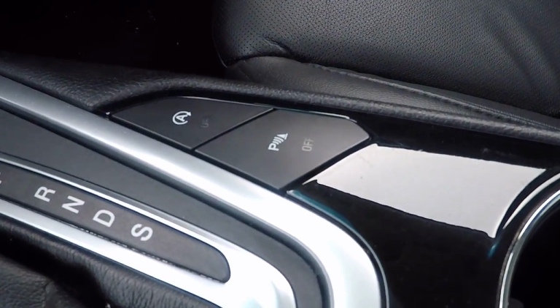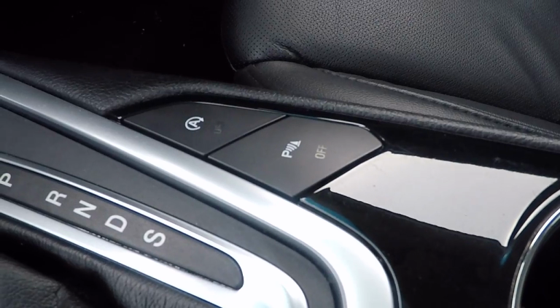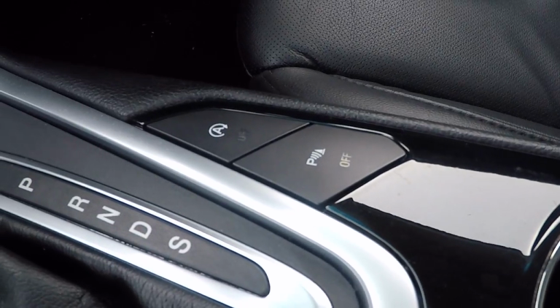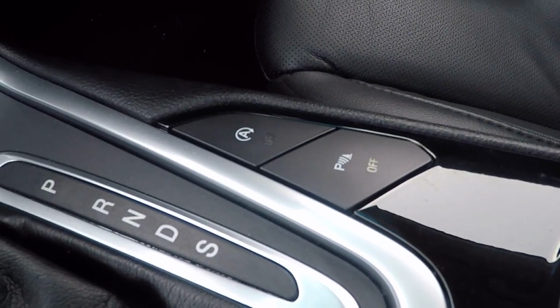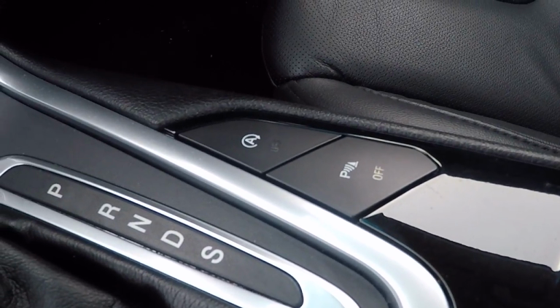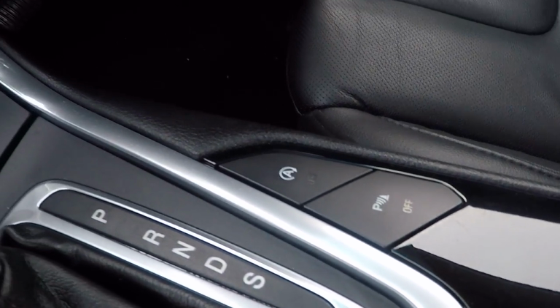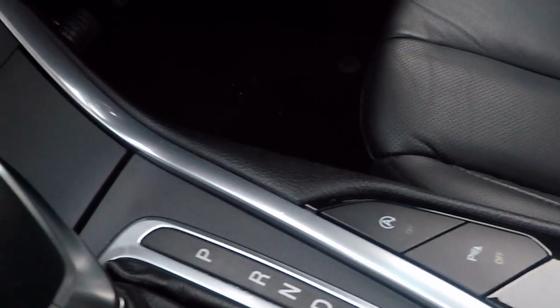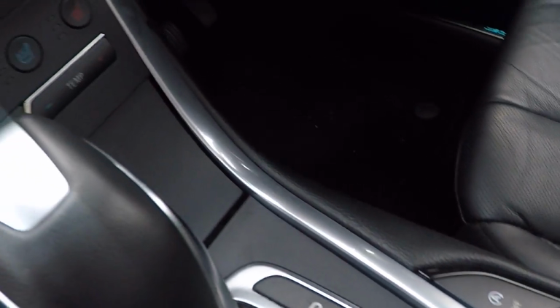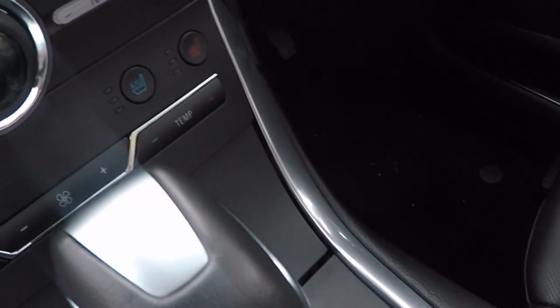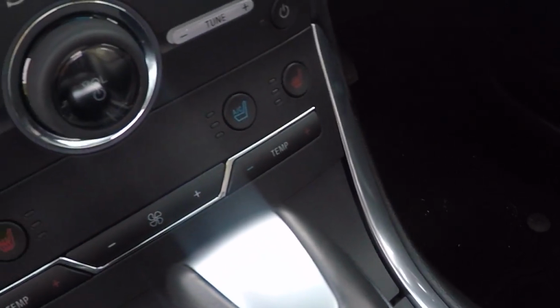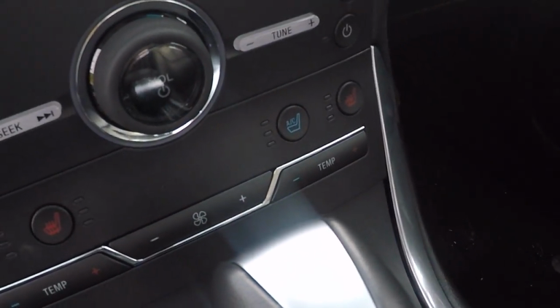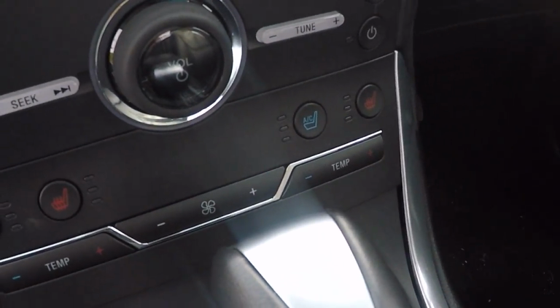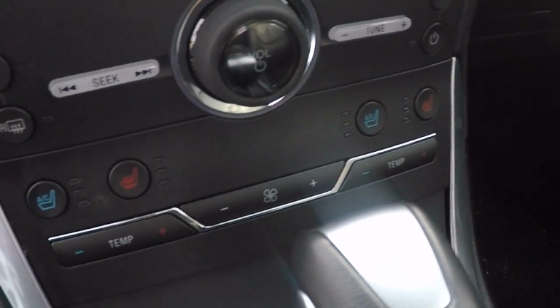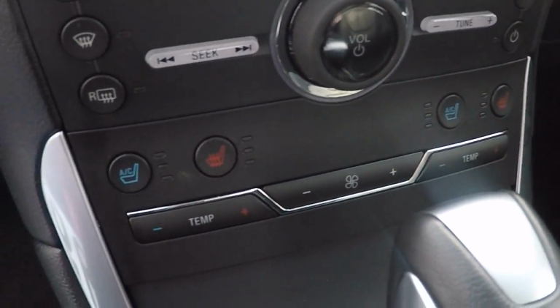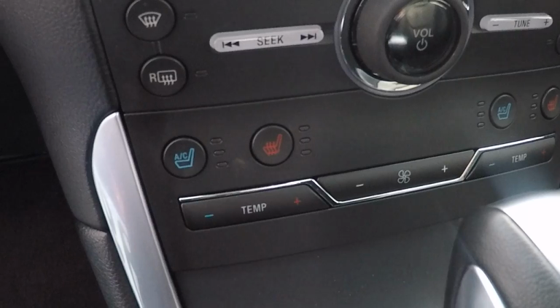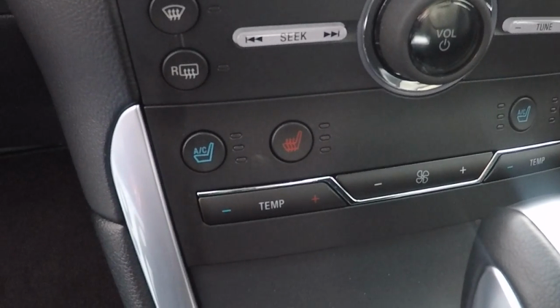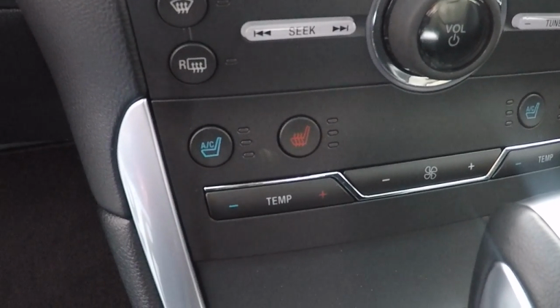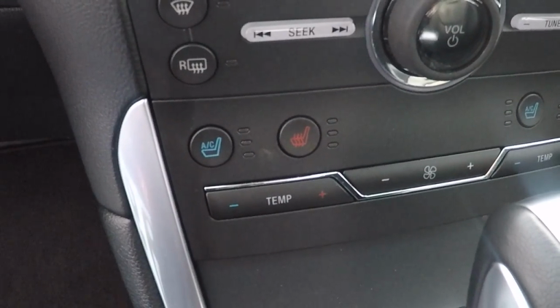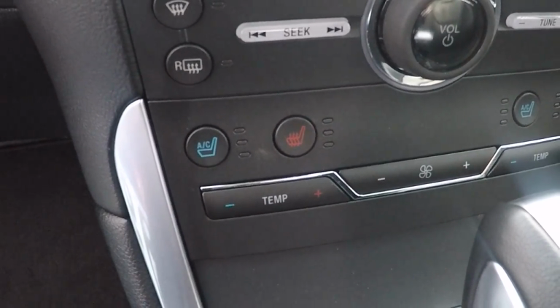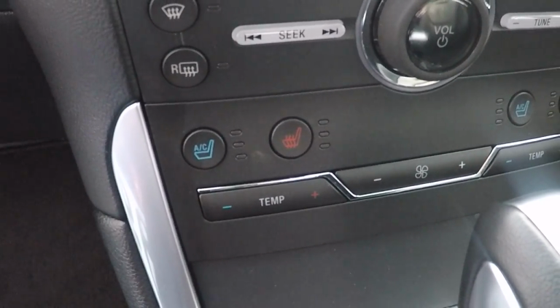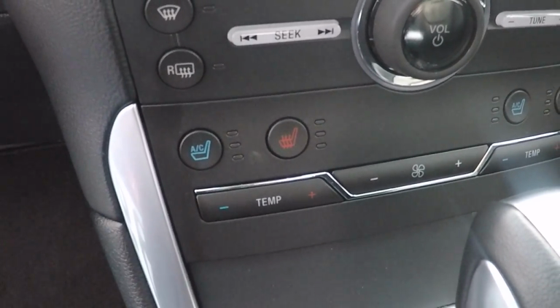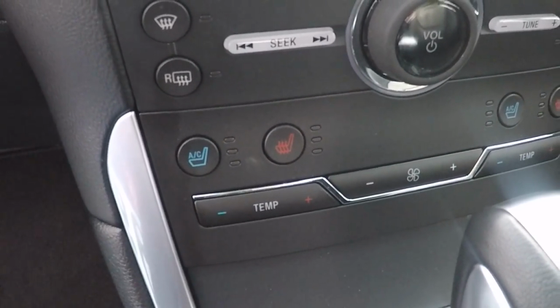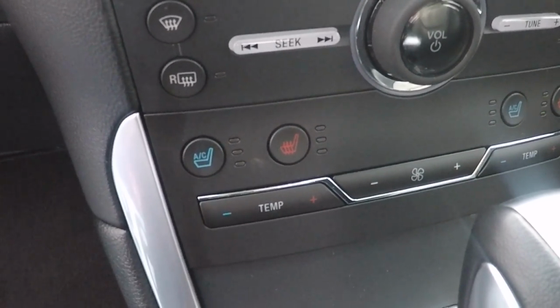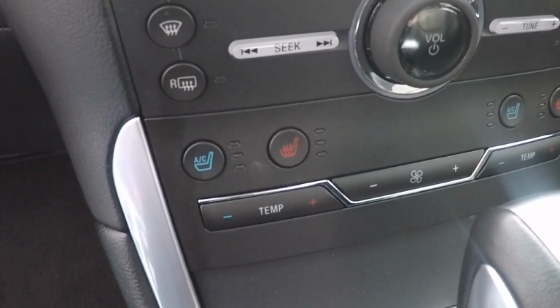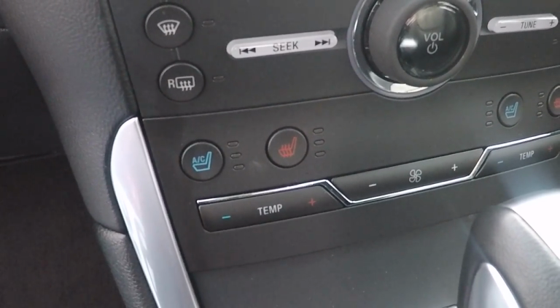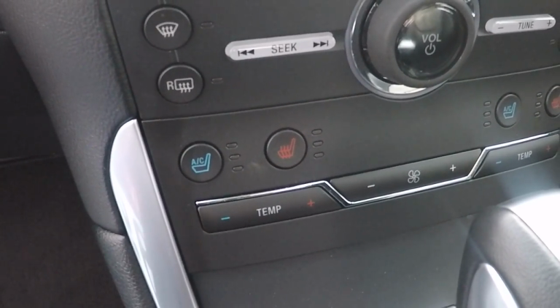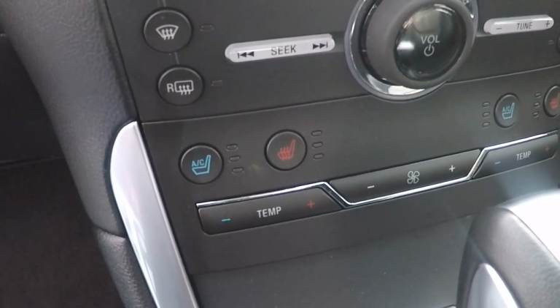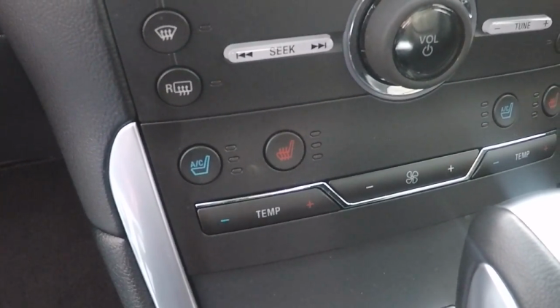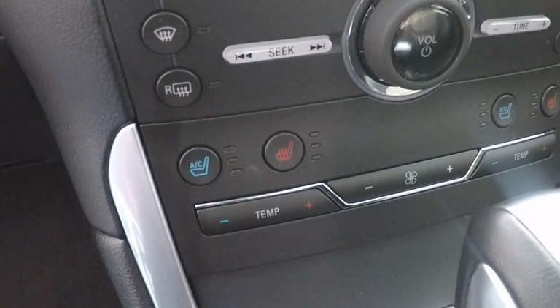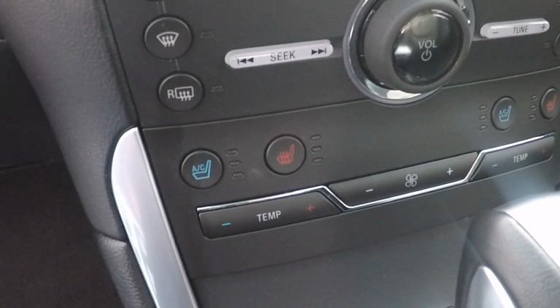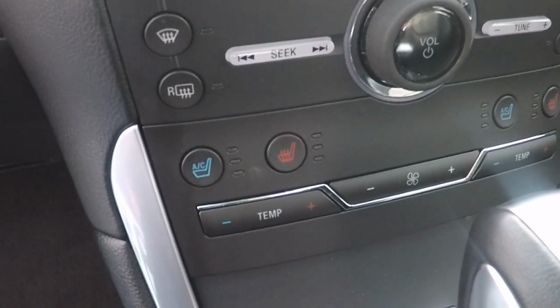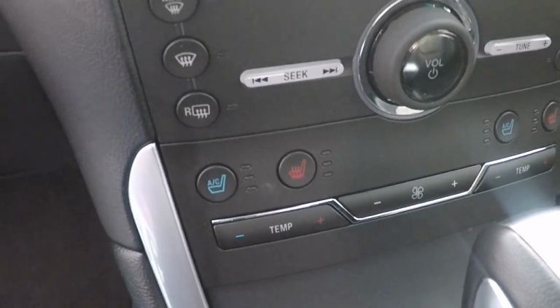The parking sensor control, automatic stop-start control. It's got USB connectivity and this one does have climate seats — so air conditioned seats in the summer and heated seats for the winter.